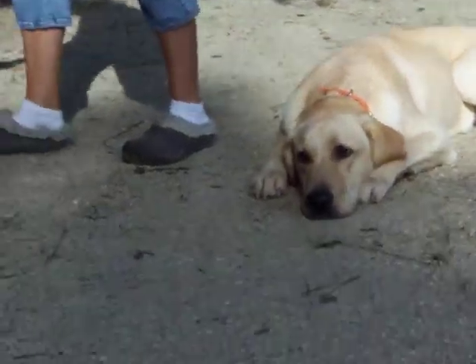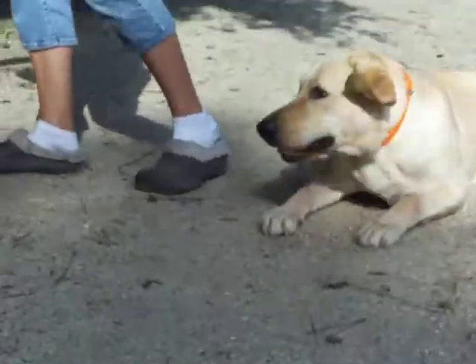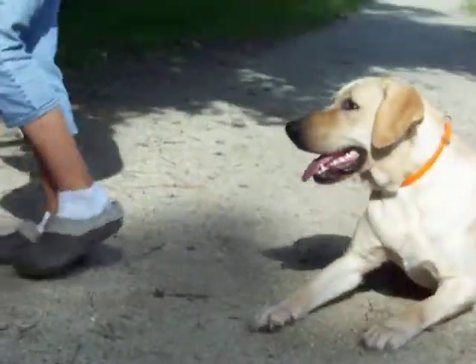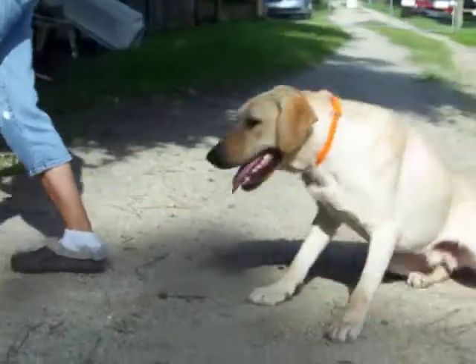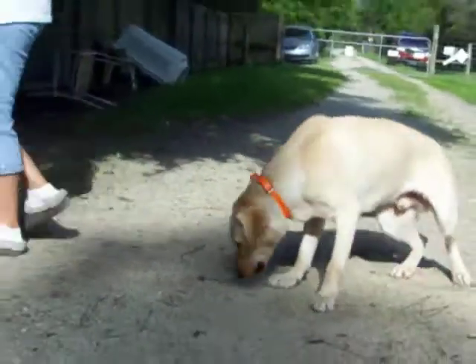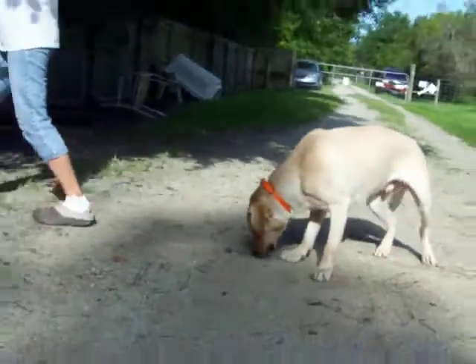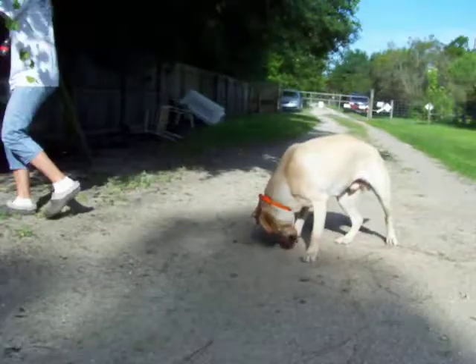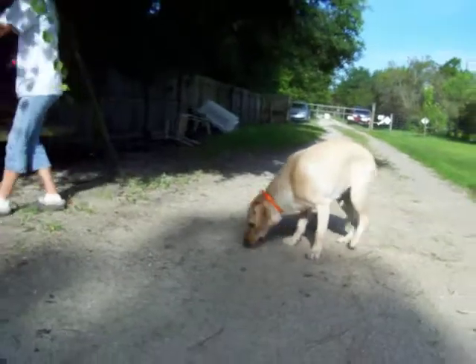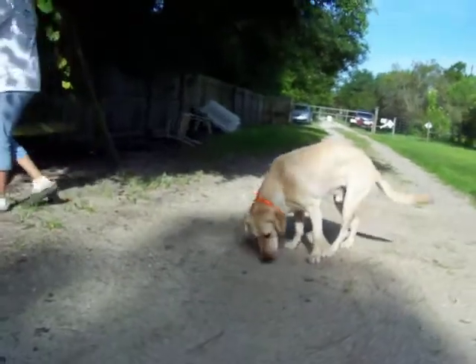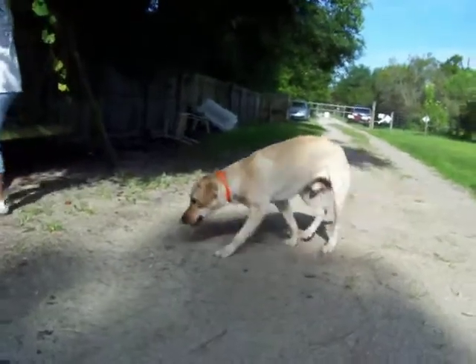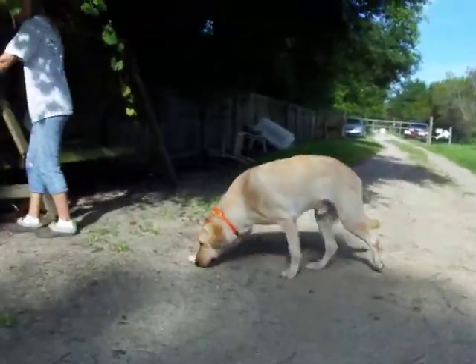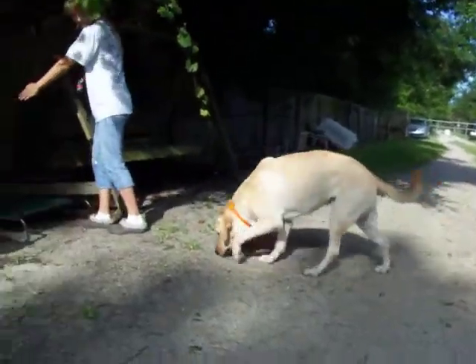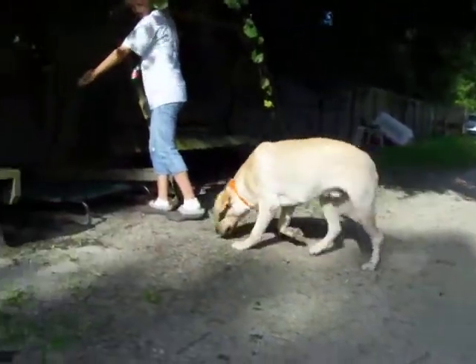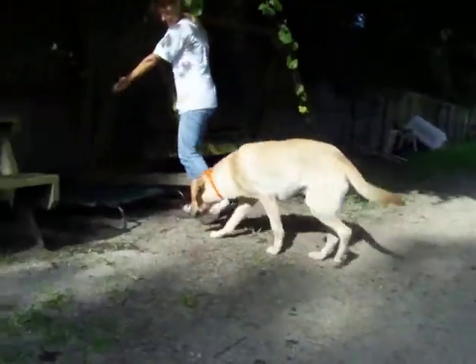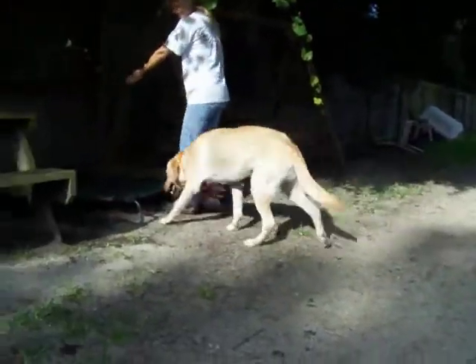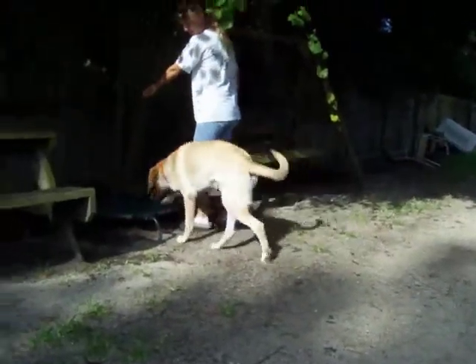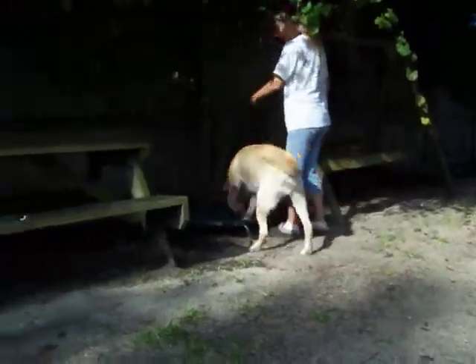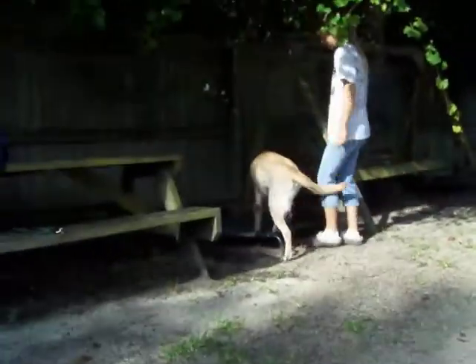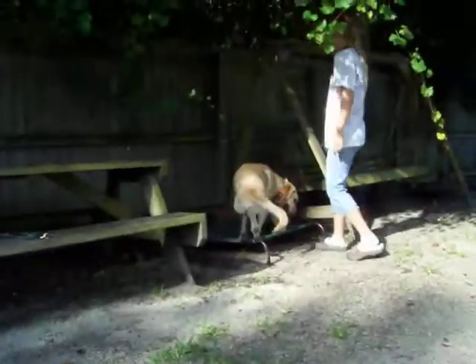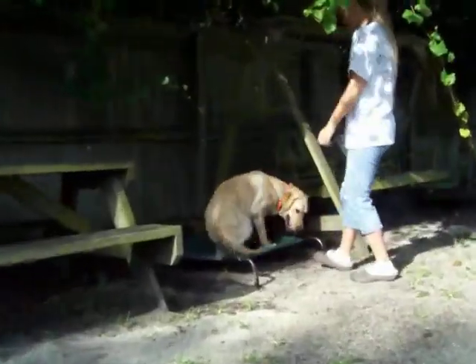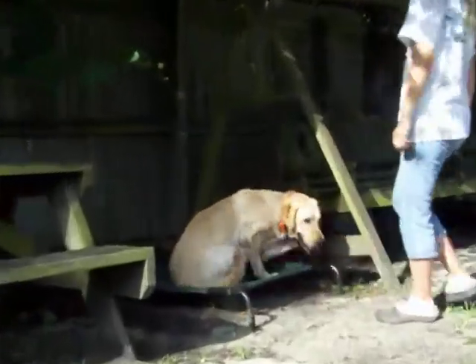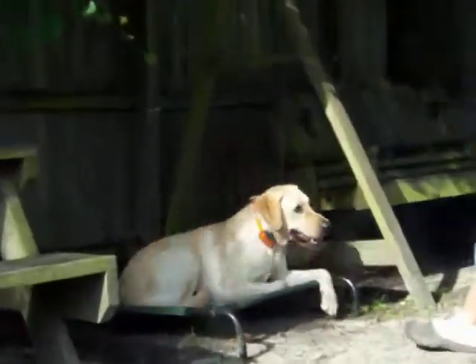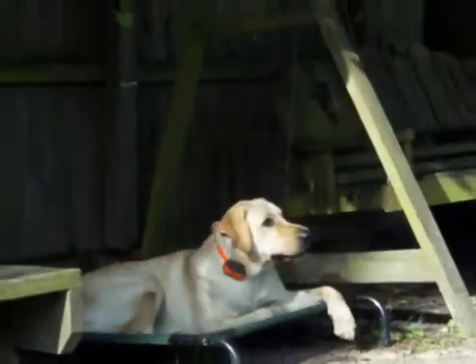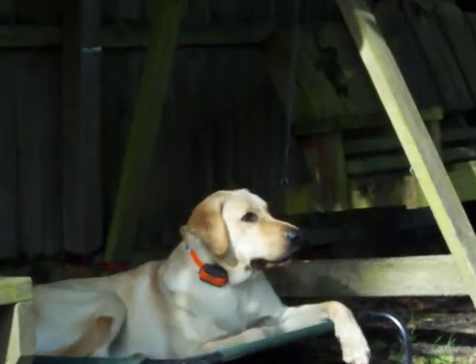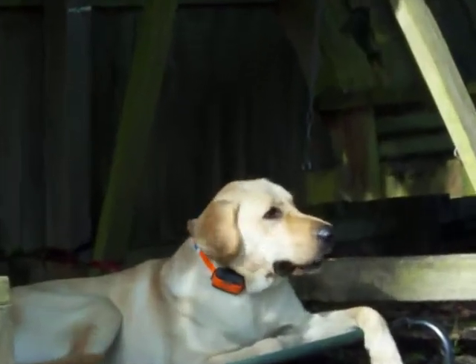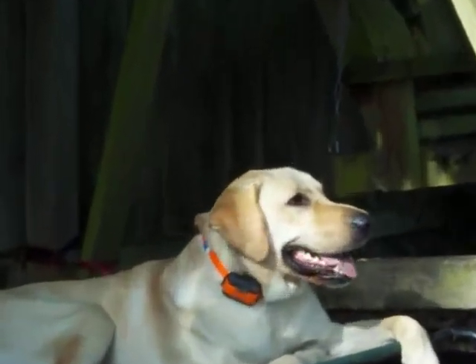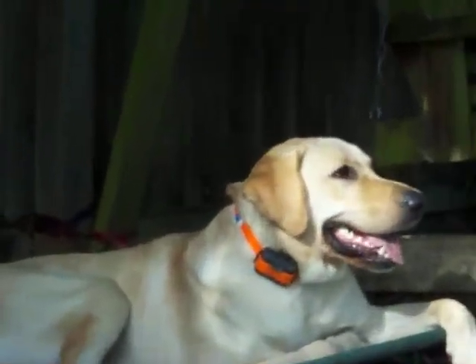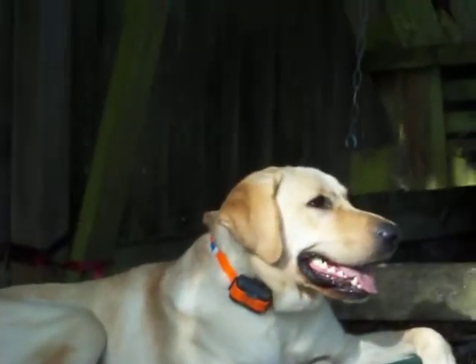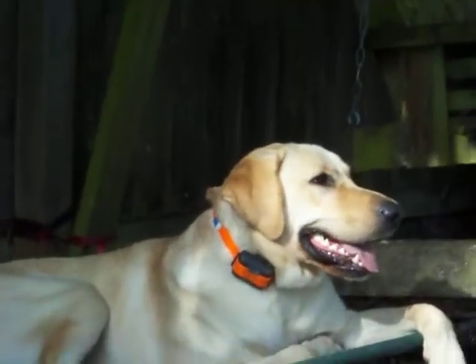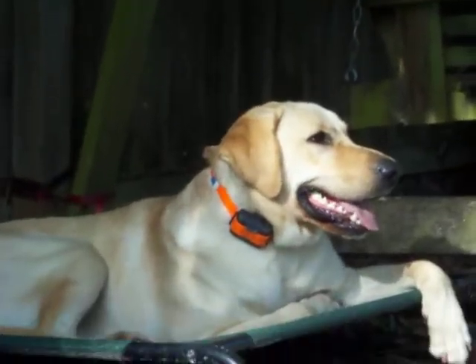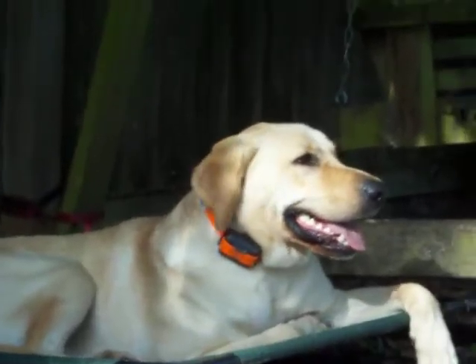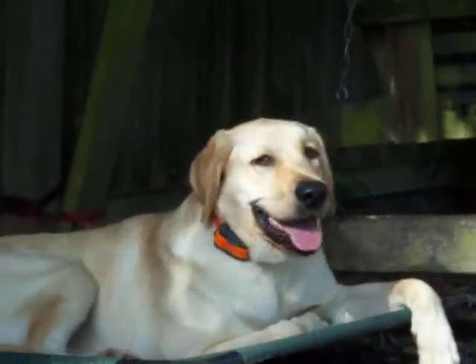In your place. Good. Pointy. And down. Good boy. Such a good boy.